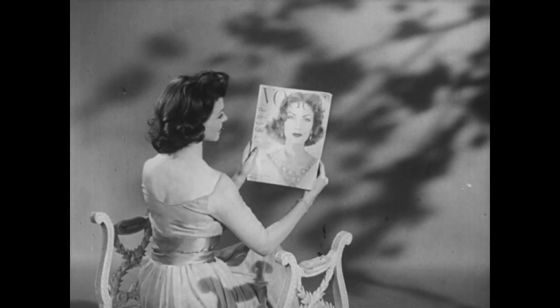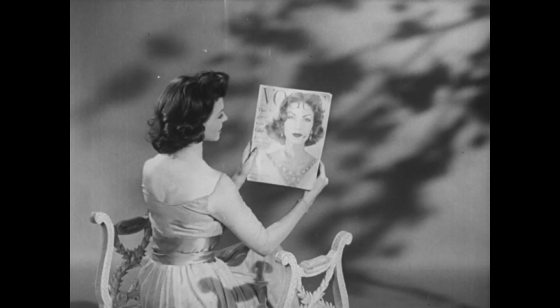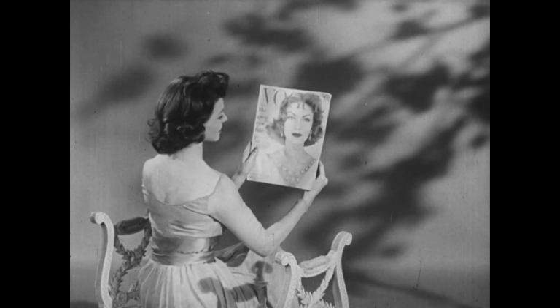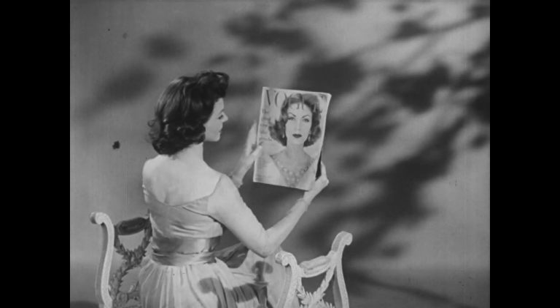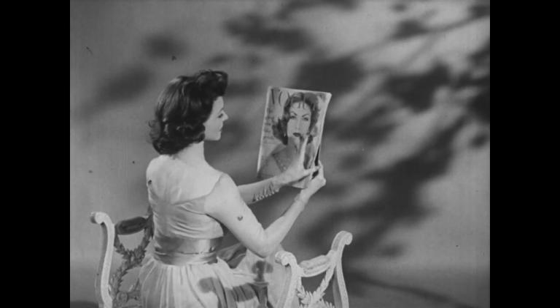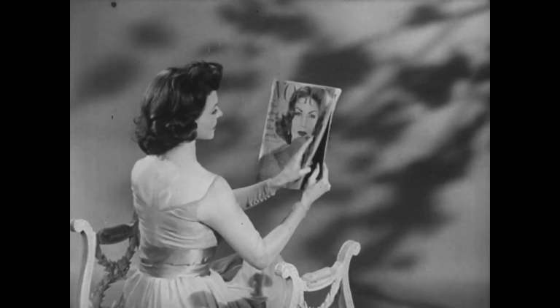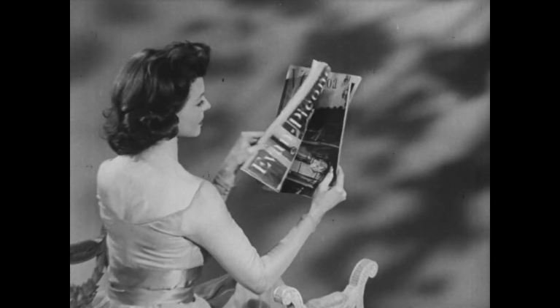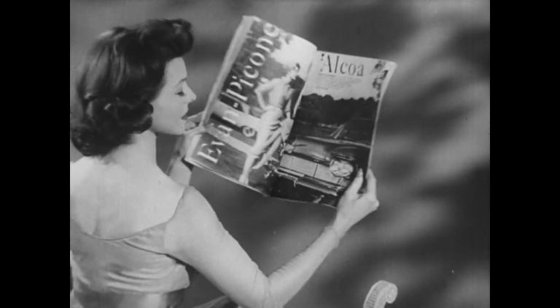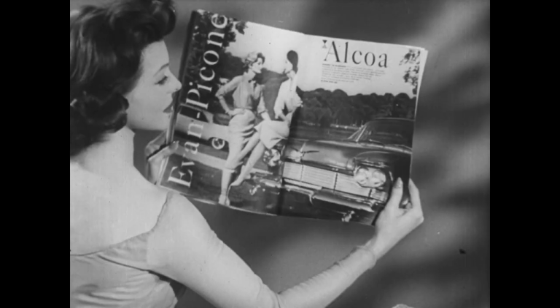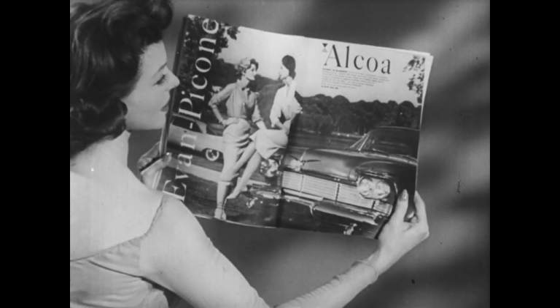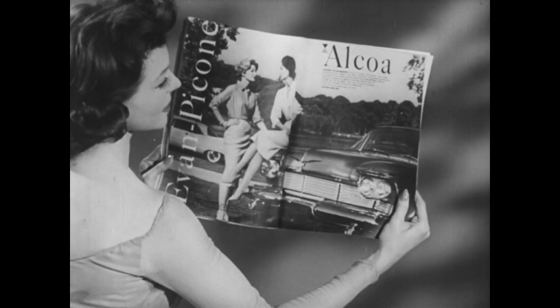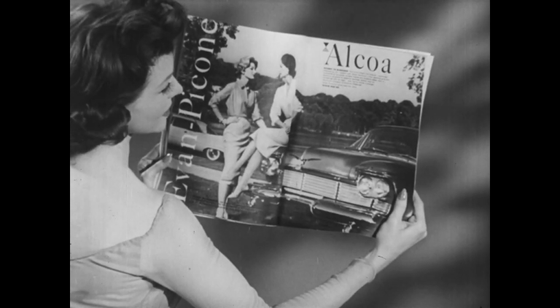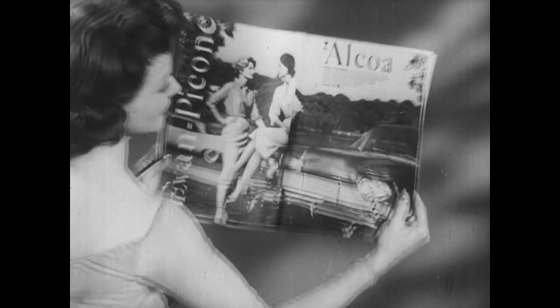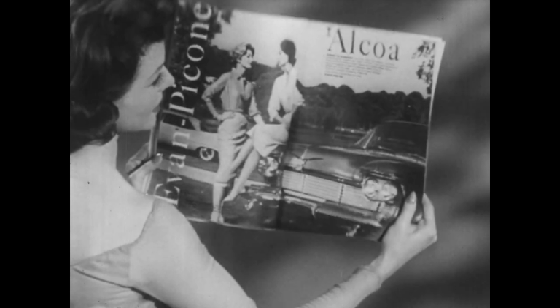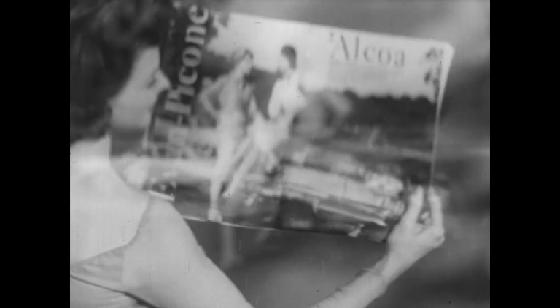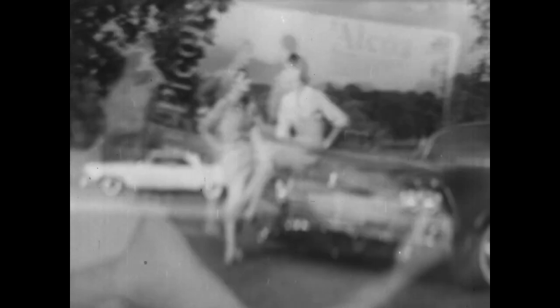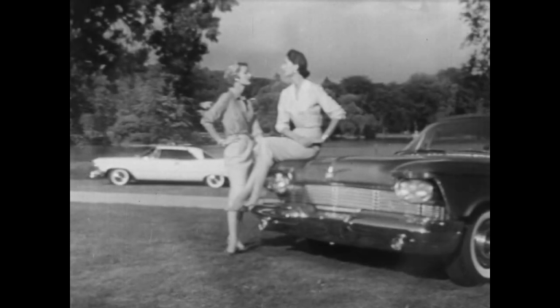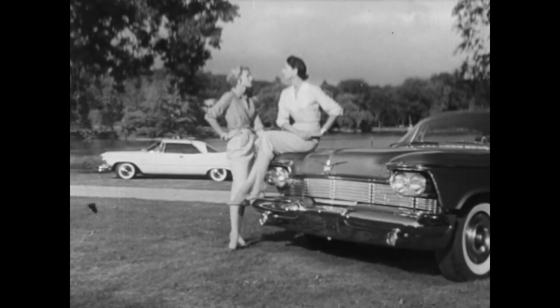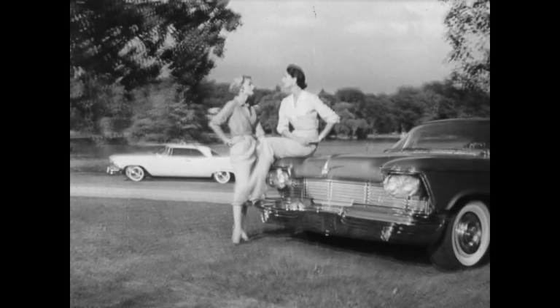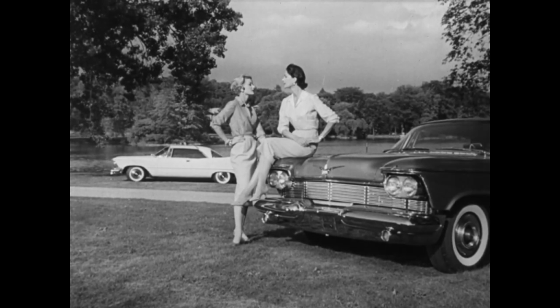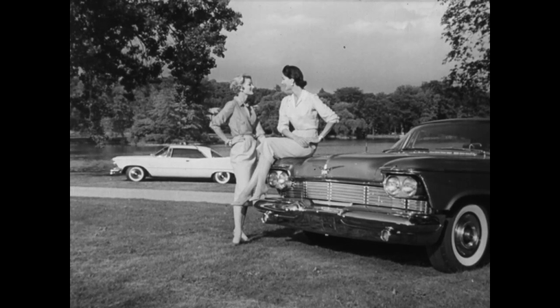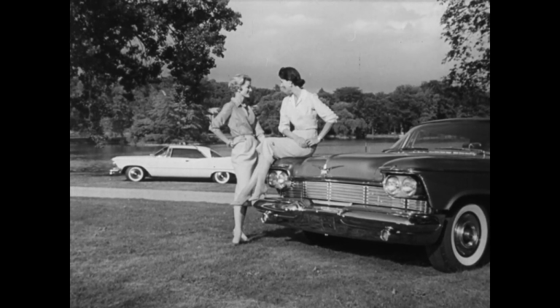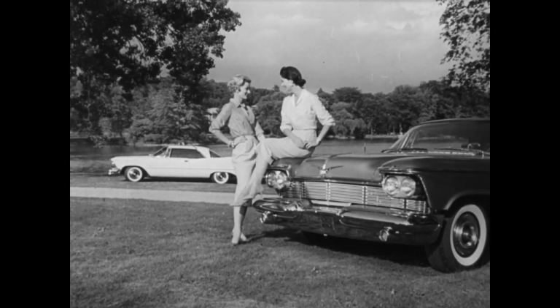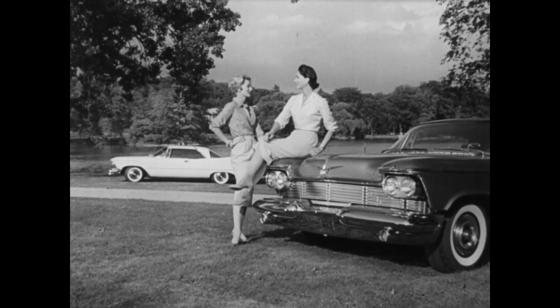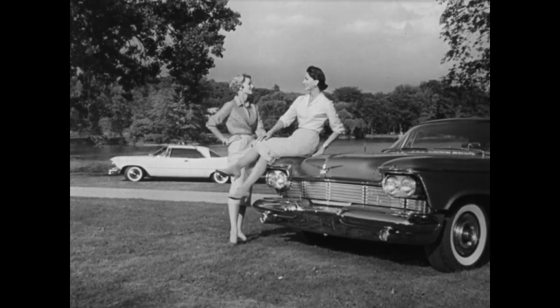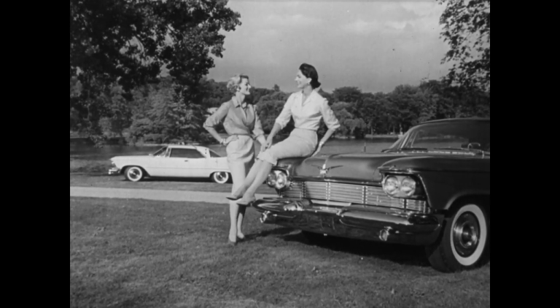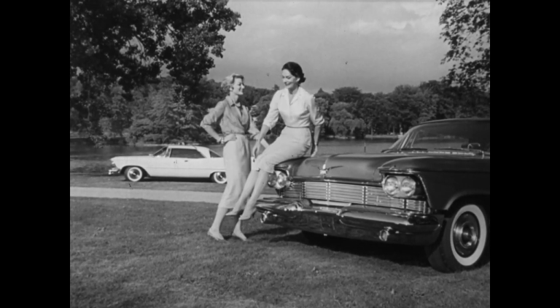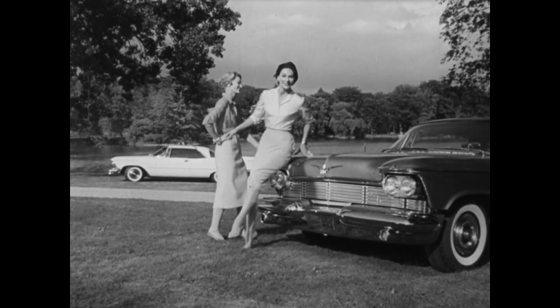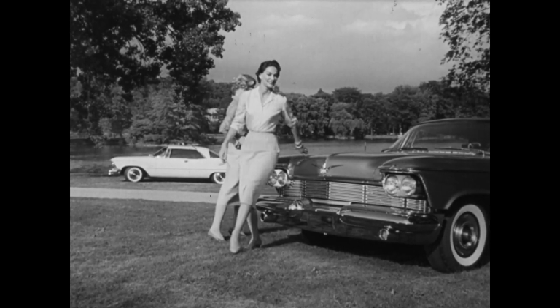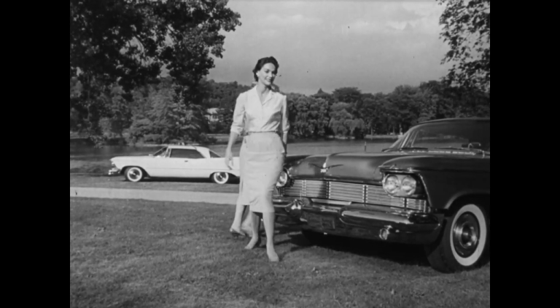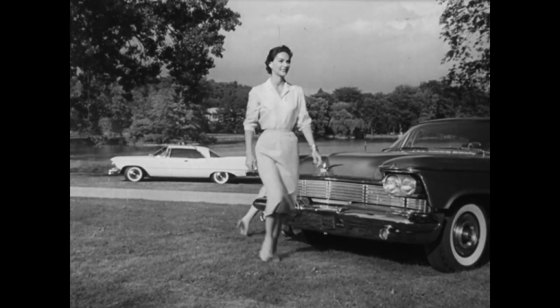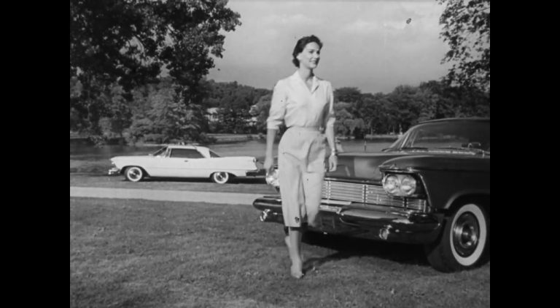Fashions in vogue, and all with an accent to elegance, designed by Evan Picot. Fashionable too, and with an accent to elegance, are these gleaming 1958 automobiles.